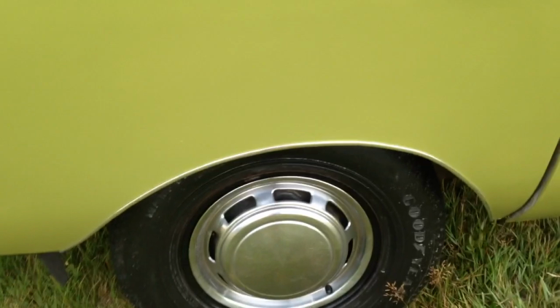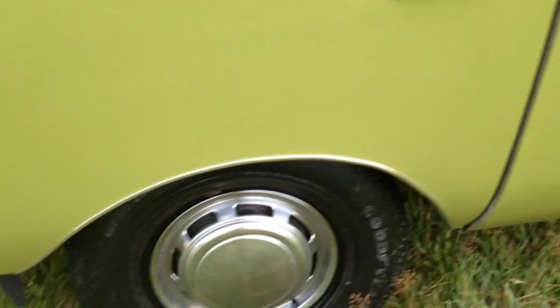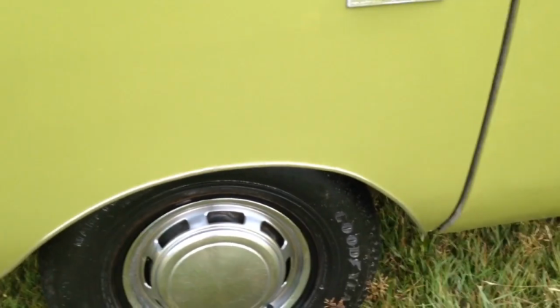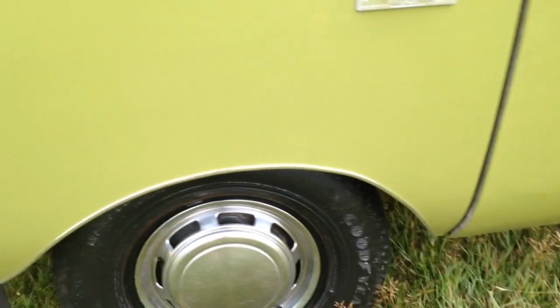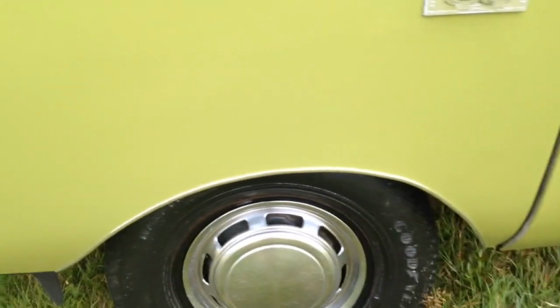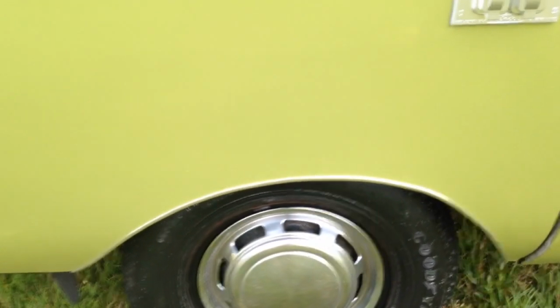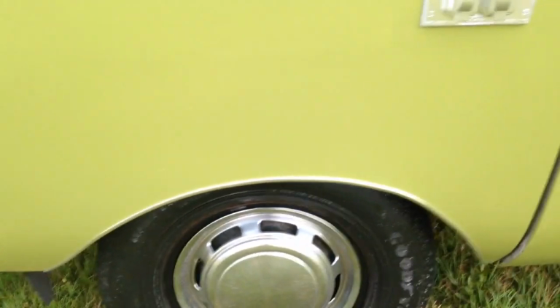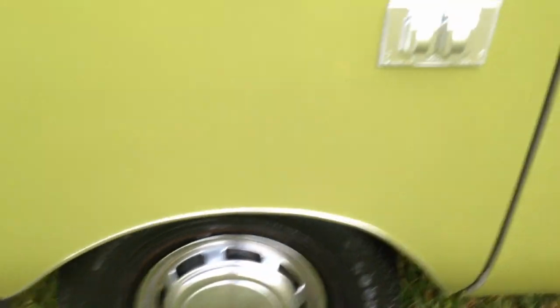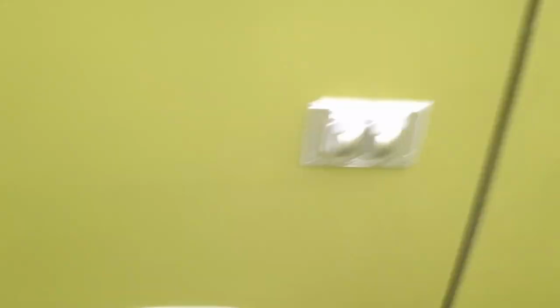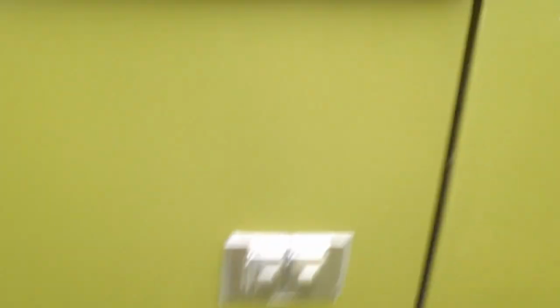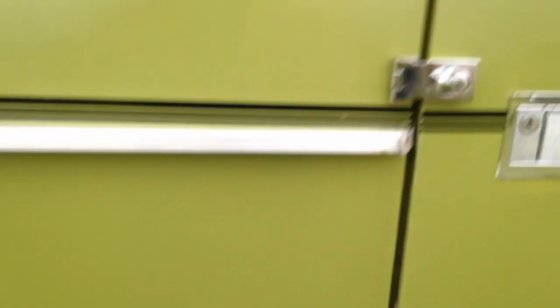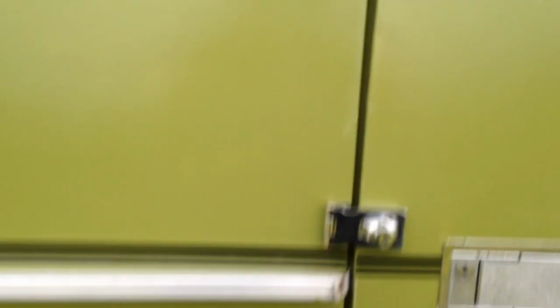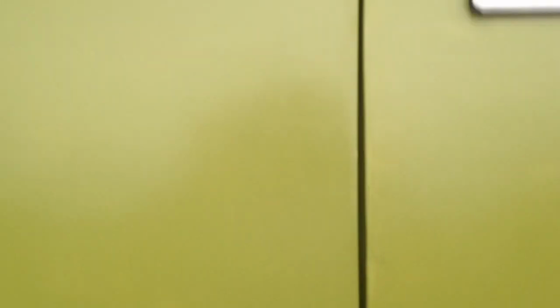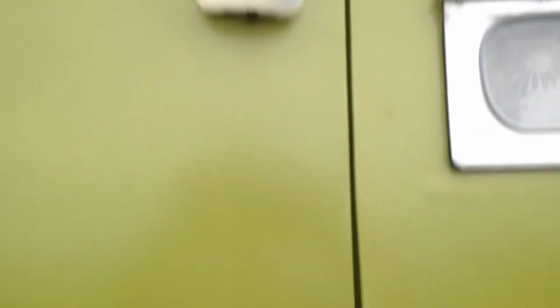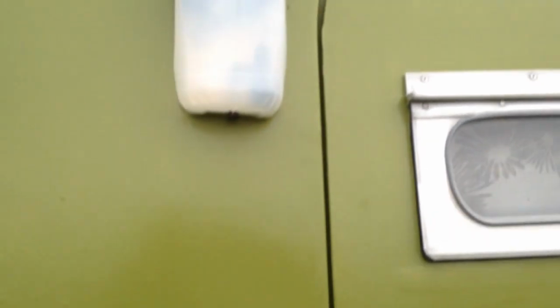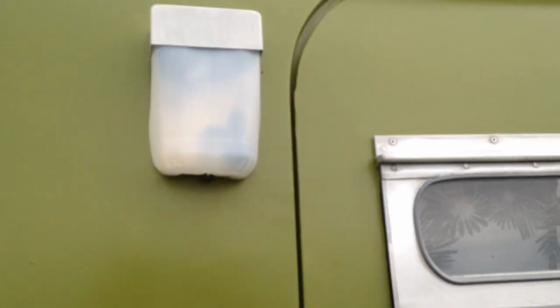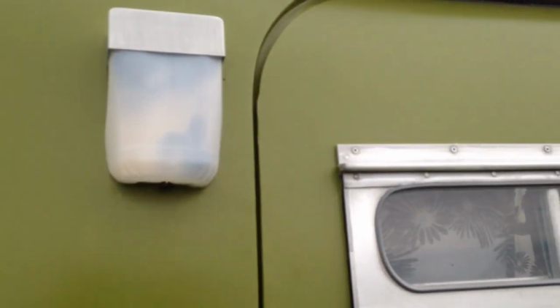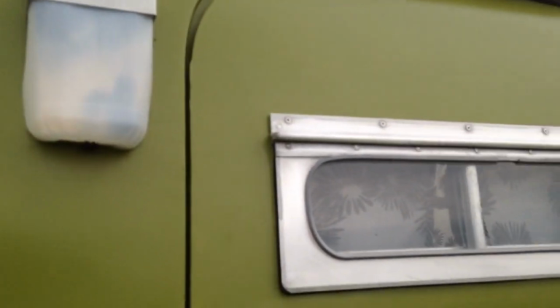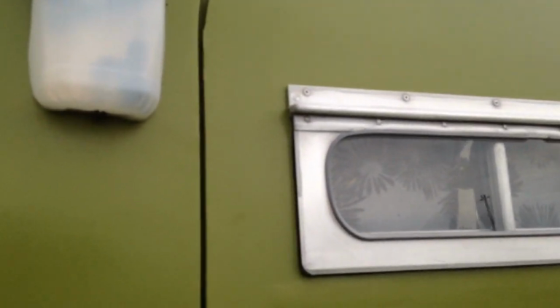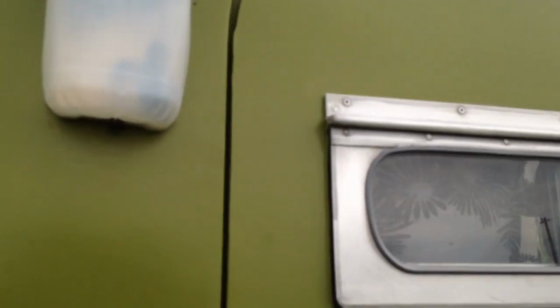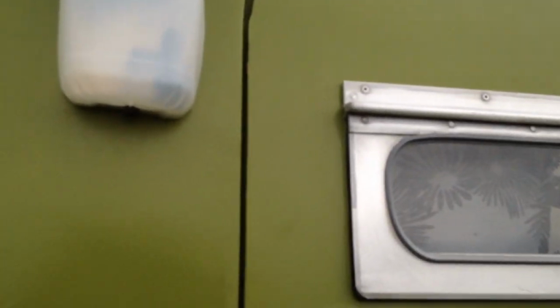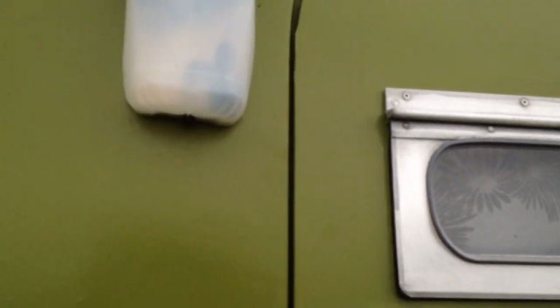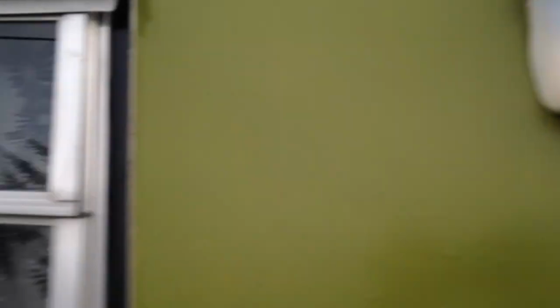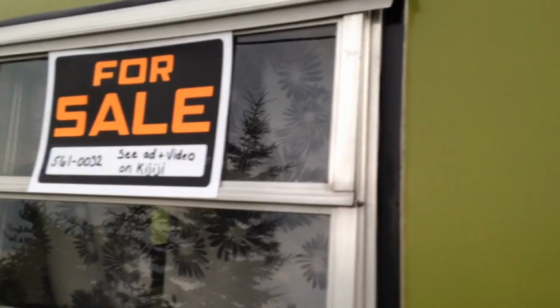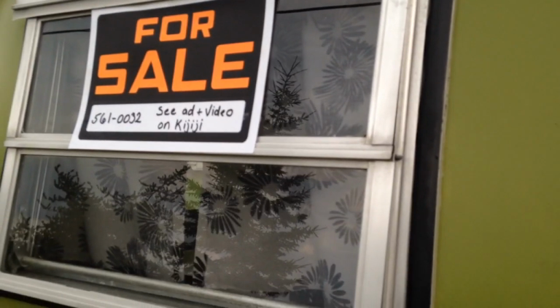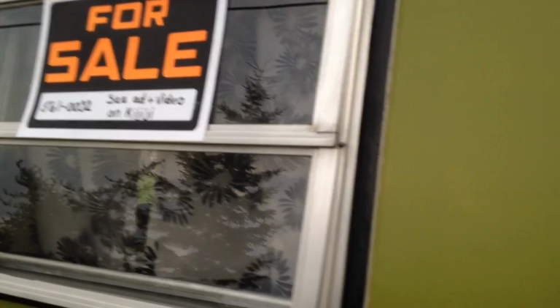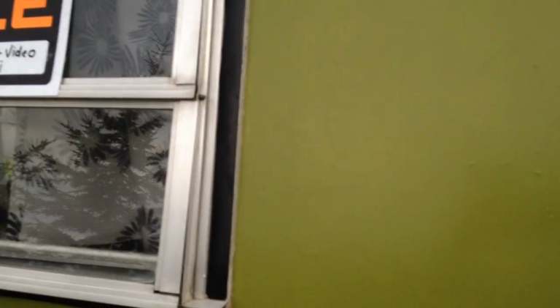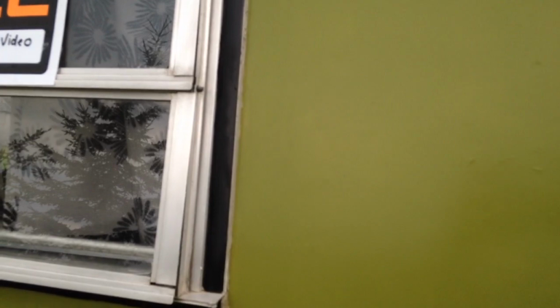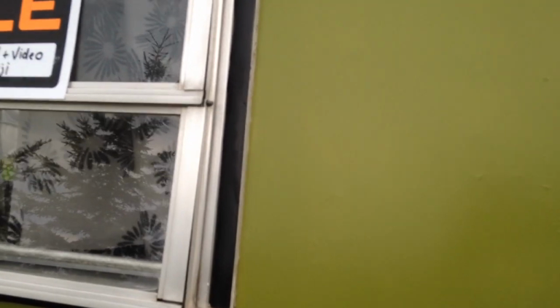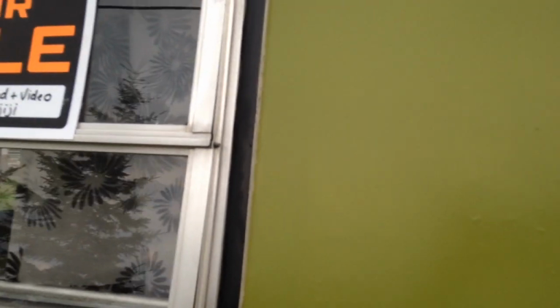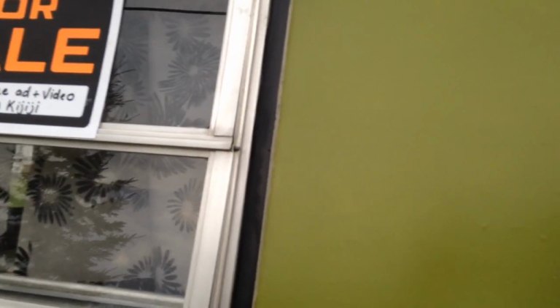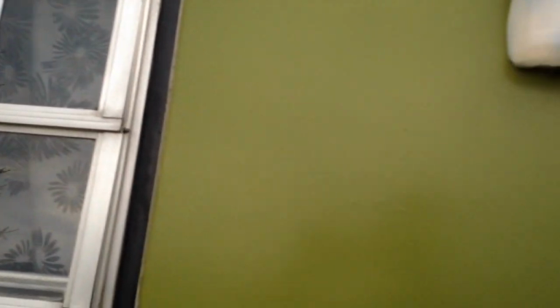Nice little chrome trim on the fender well. There's an outside light and lots of venting in this little trailer. Let's have a look on the inside.